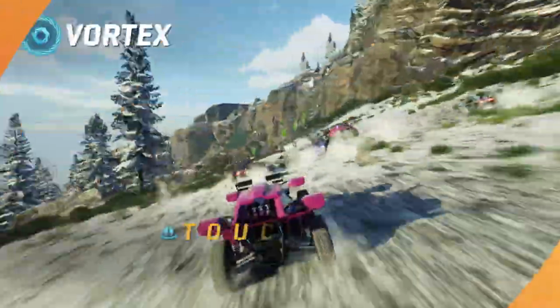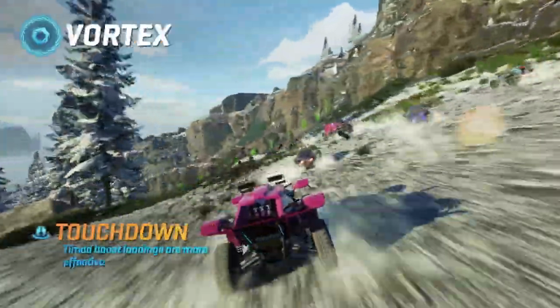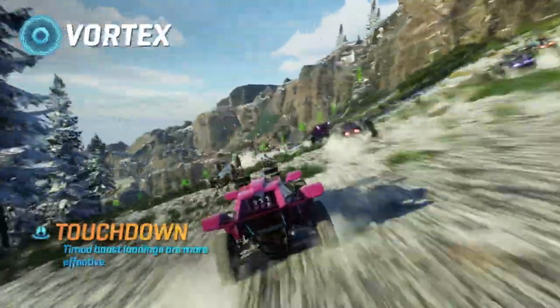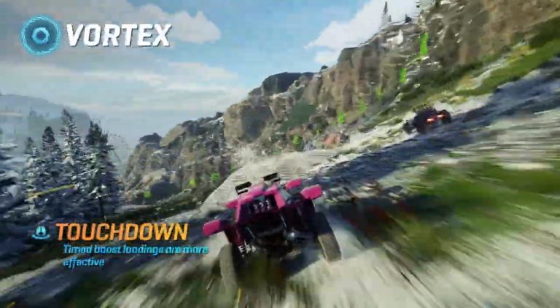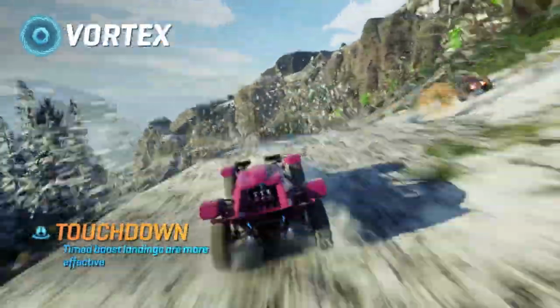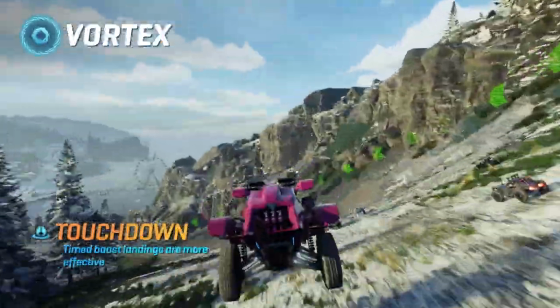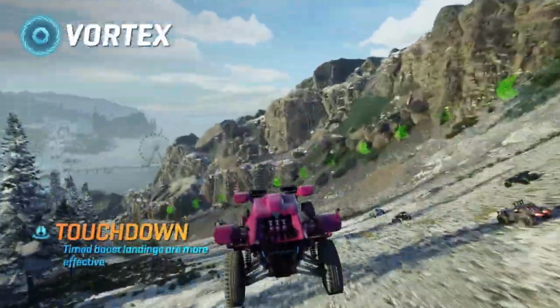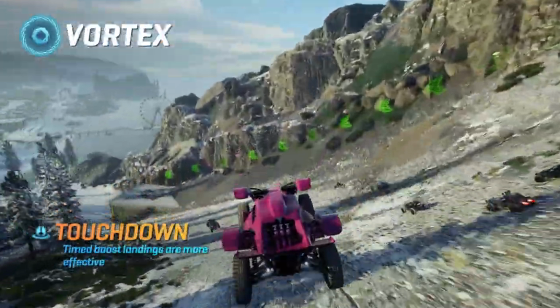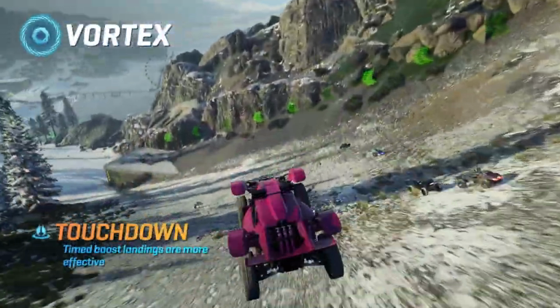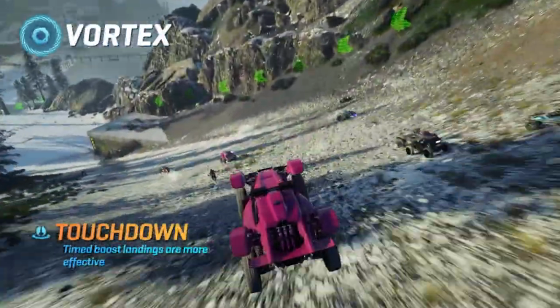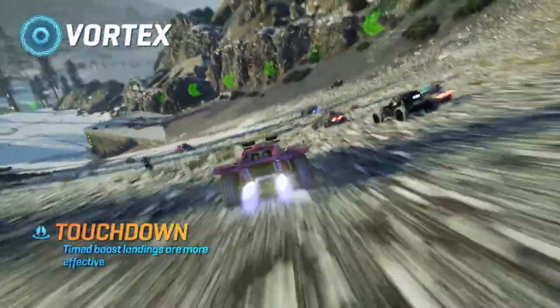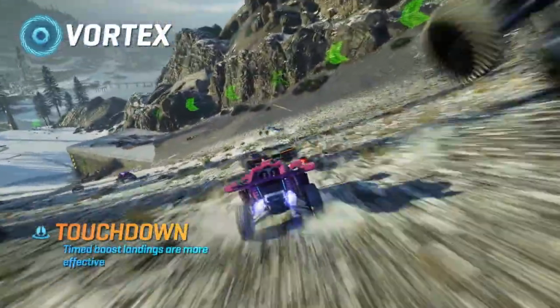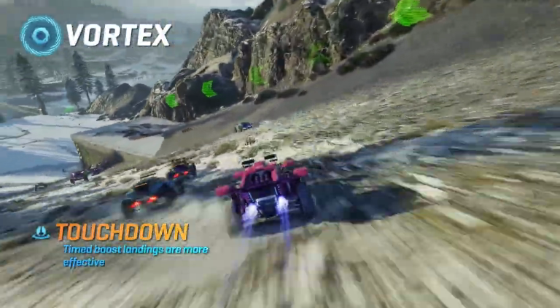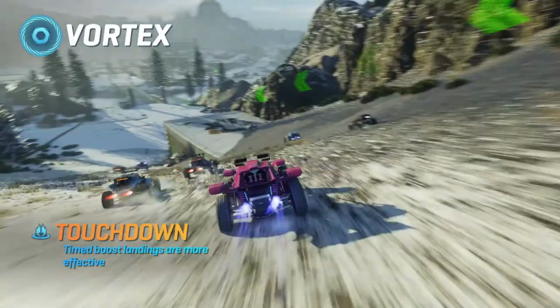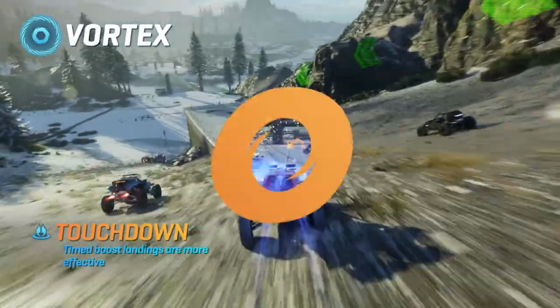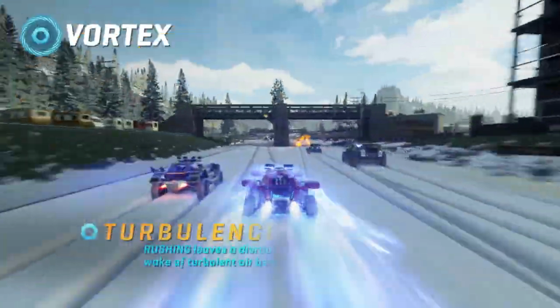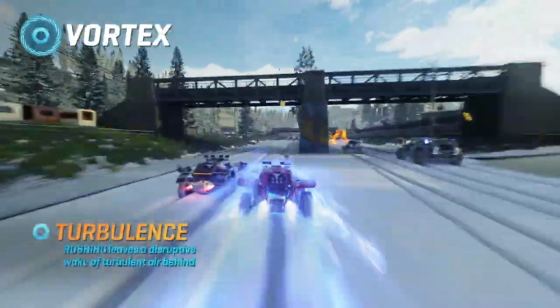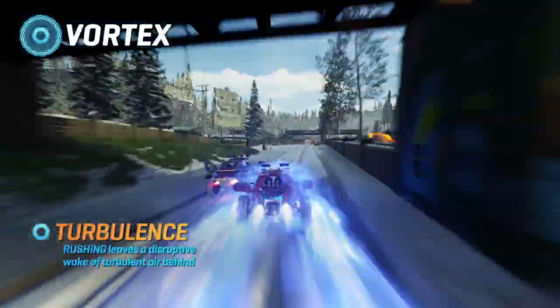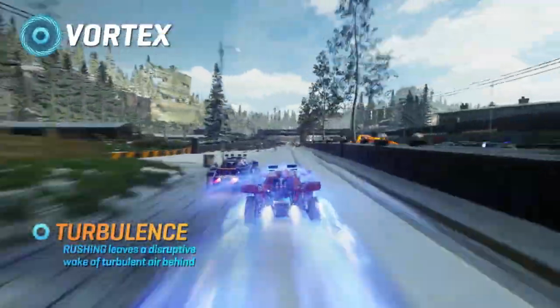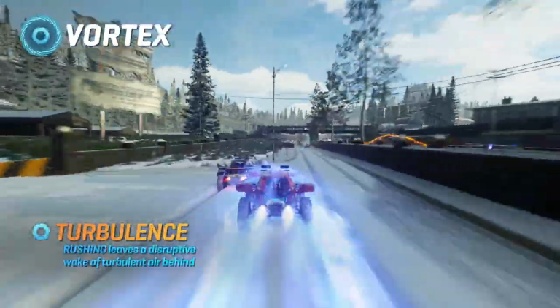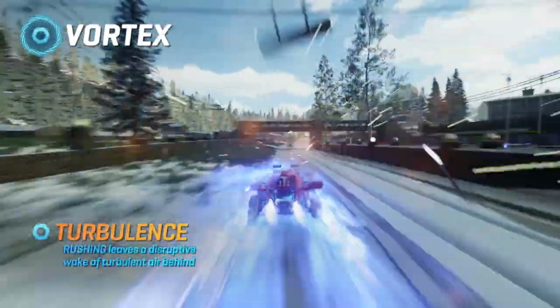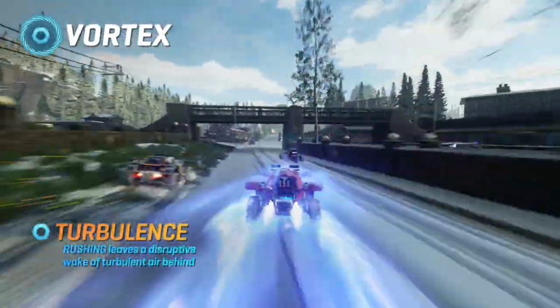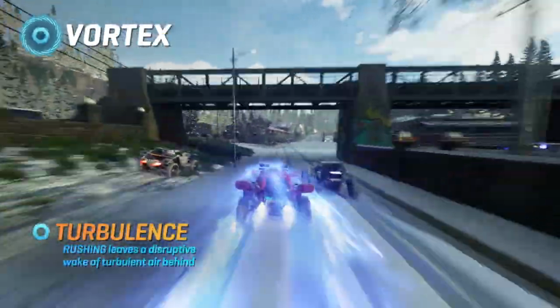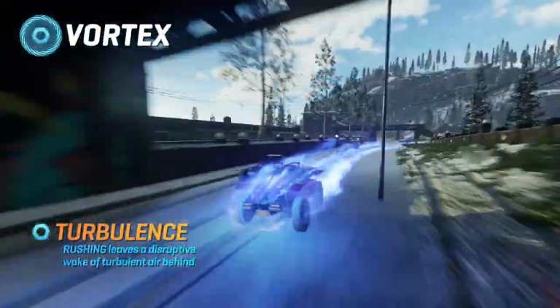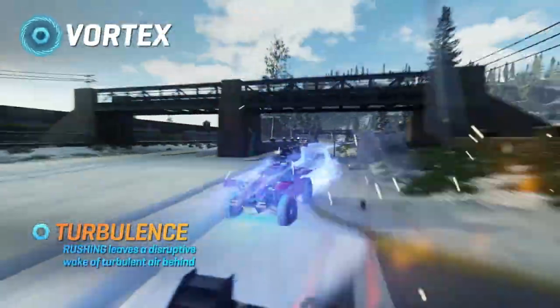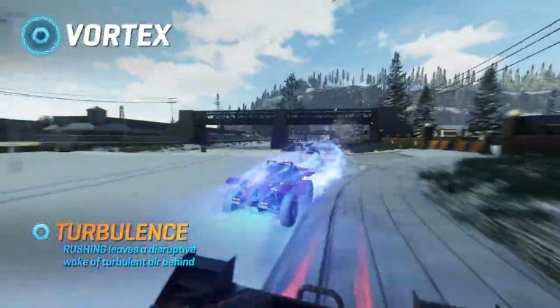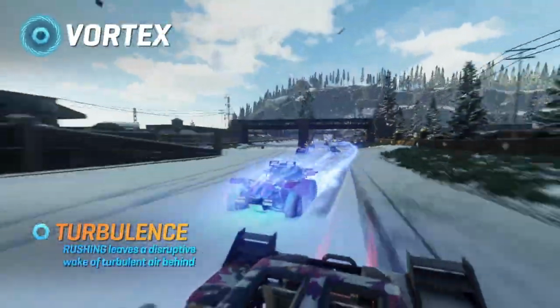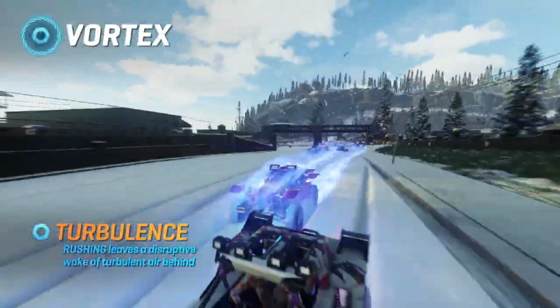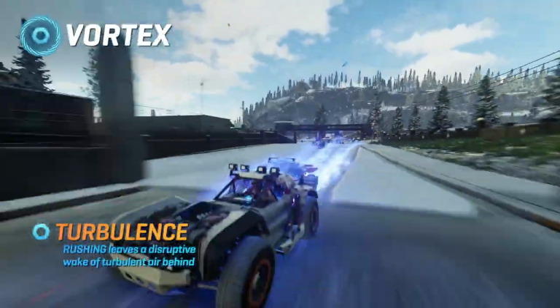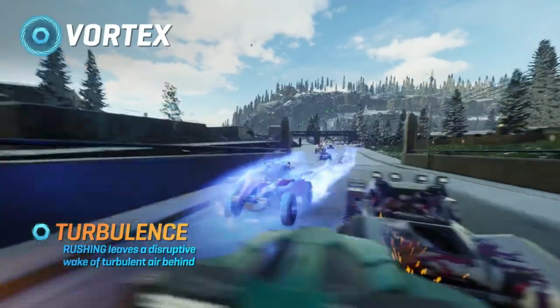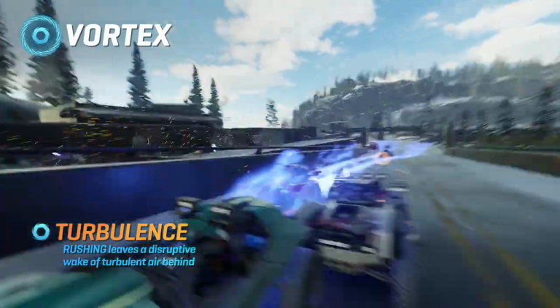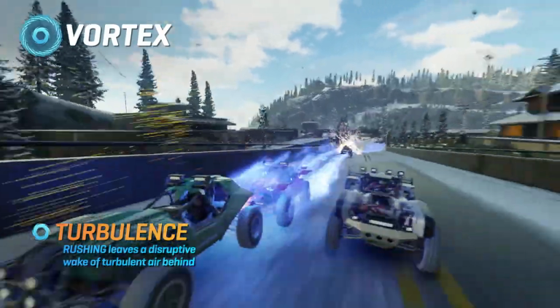Touchdown. Hit the ground running with enhanced boost landing. Turbulence. Activate rush to leave a volatile wake of disruption behind you.